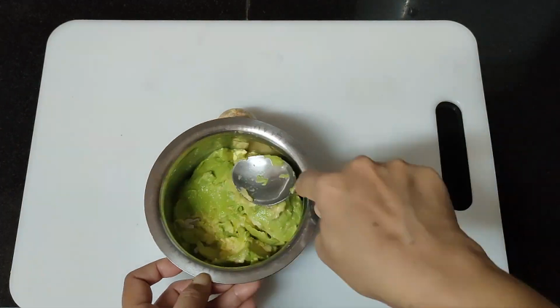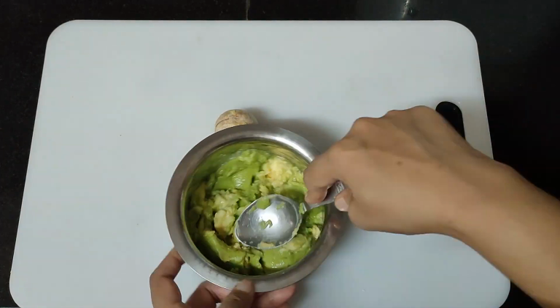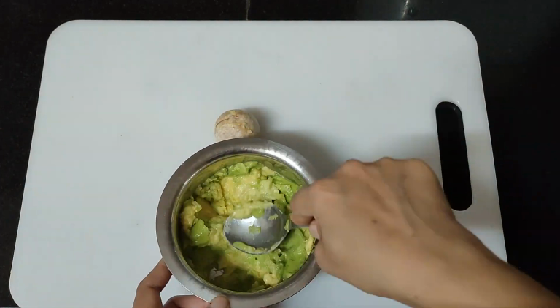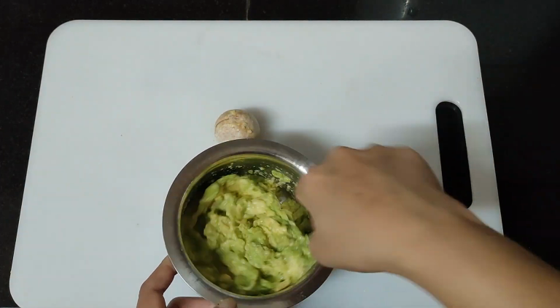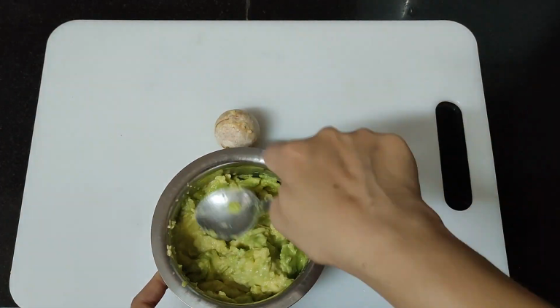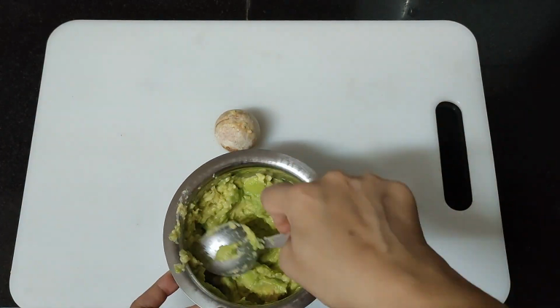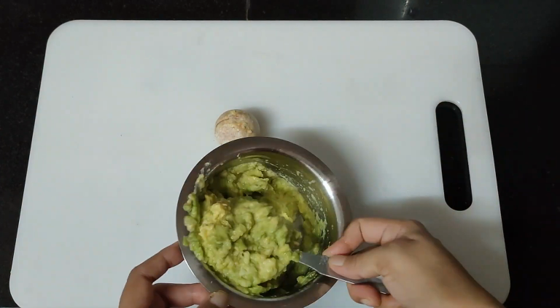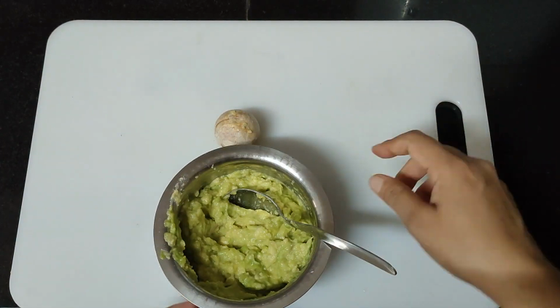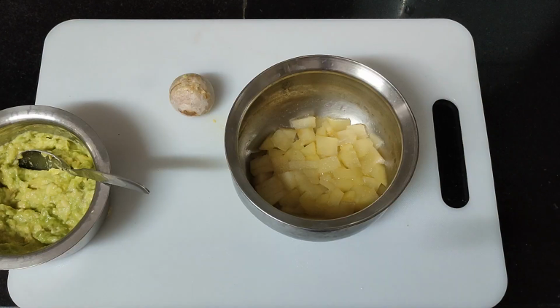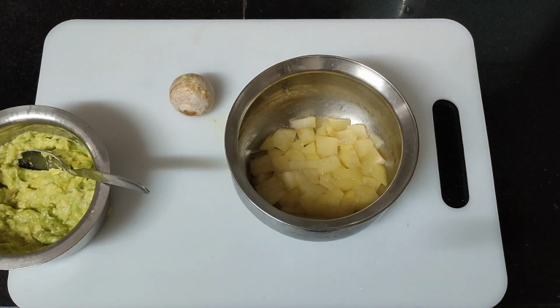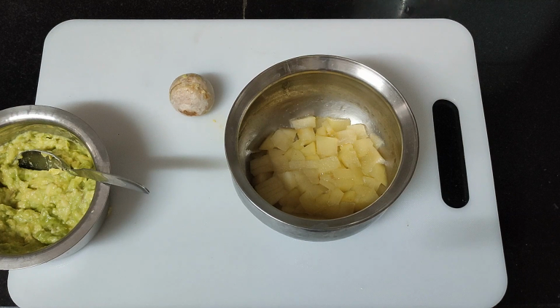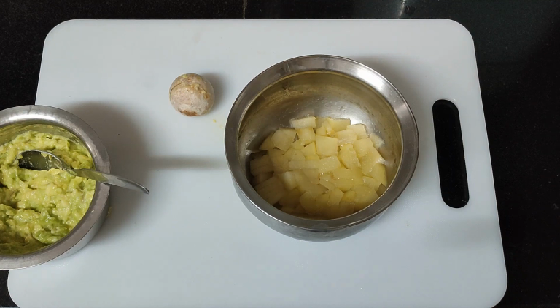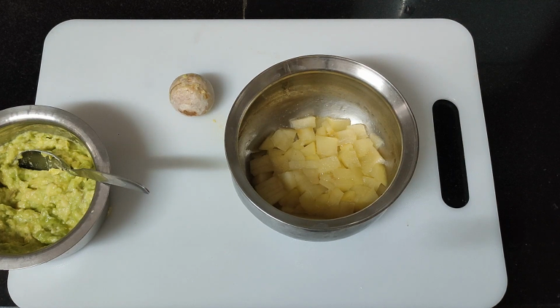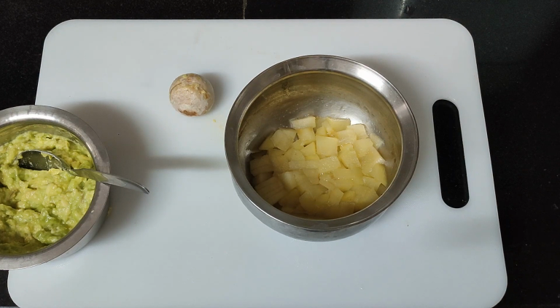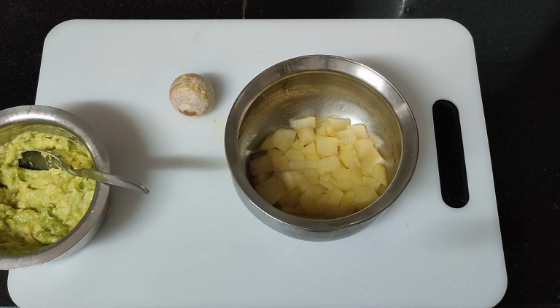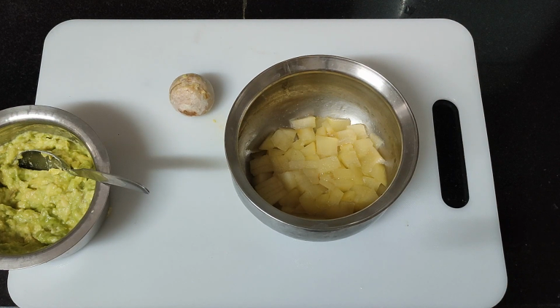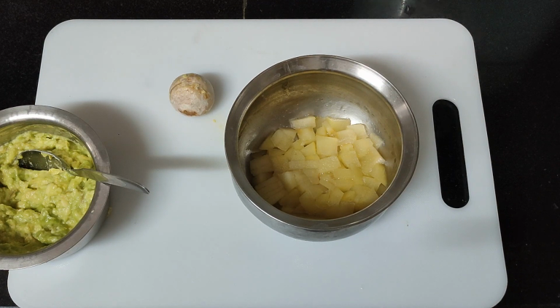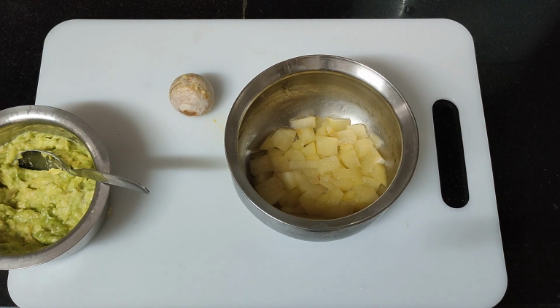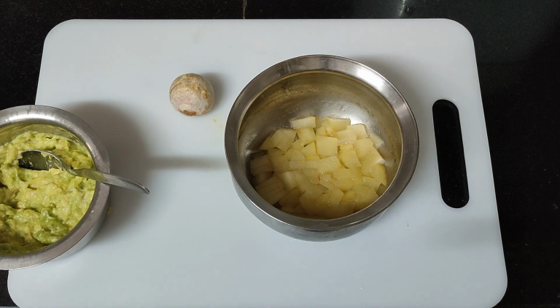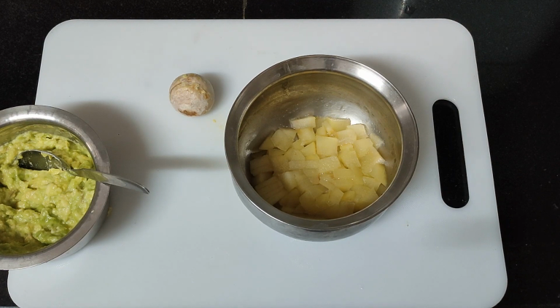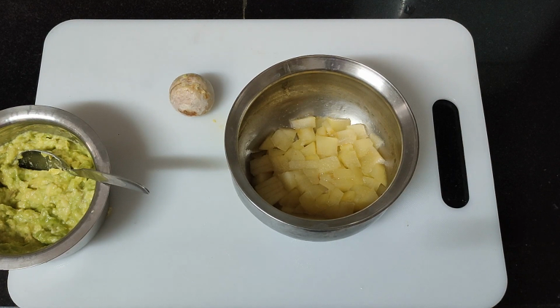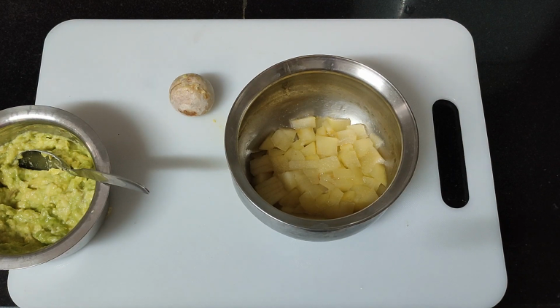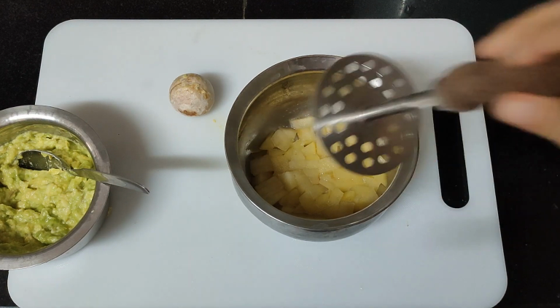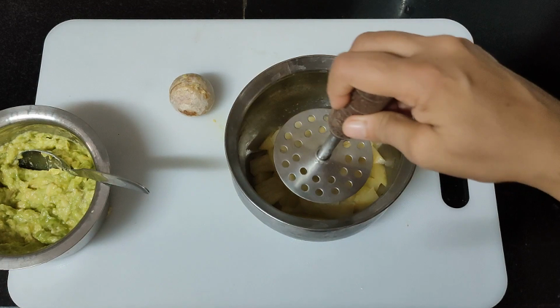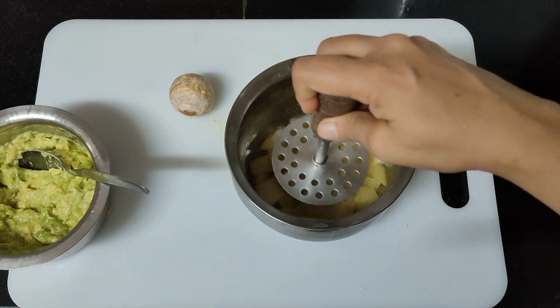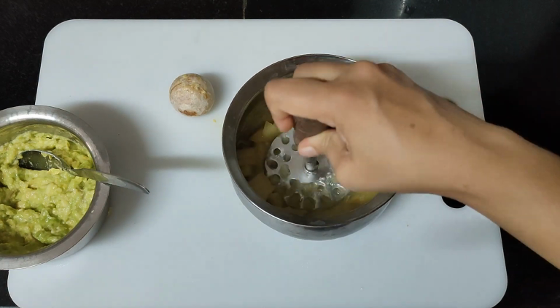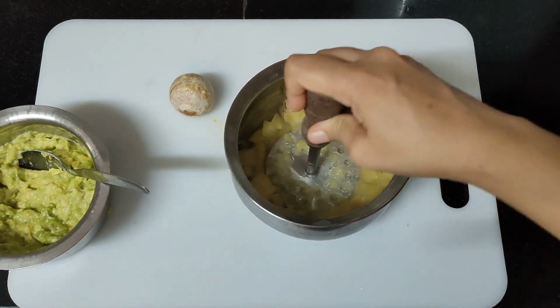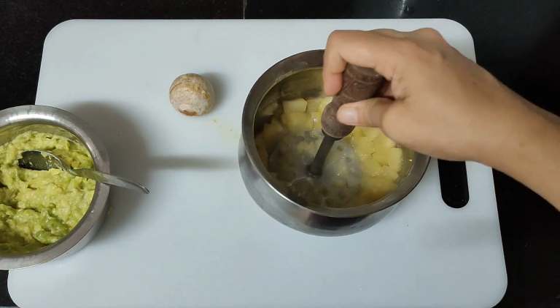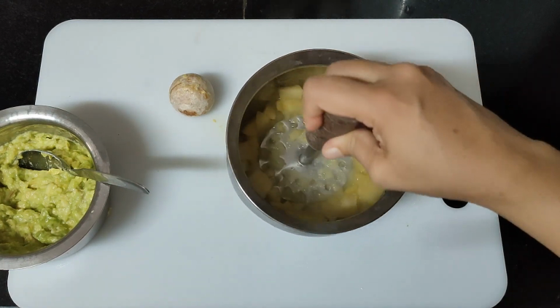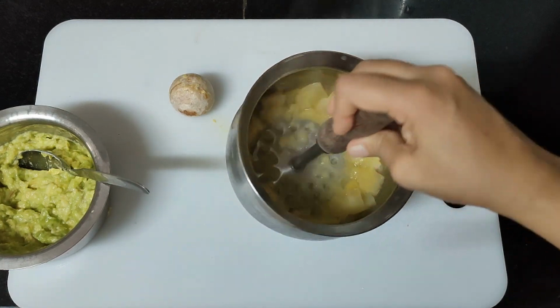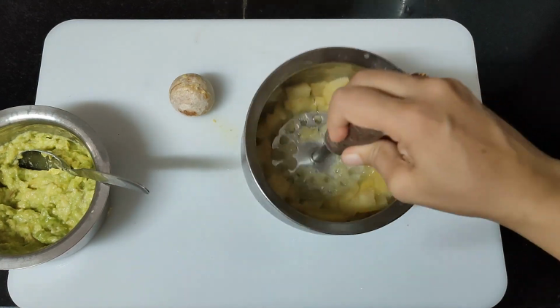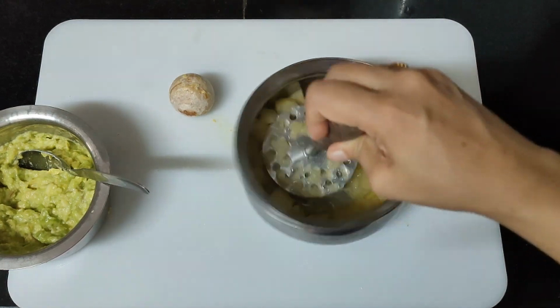After peeling the apple, we will mash the apple. We will mash the apple with the potato masher. We will make it a little bit more smooth.